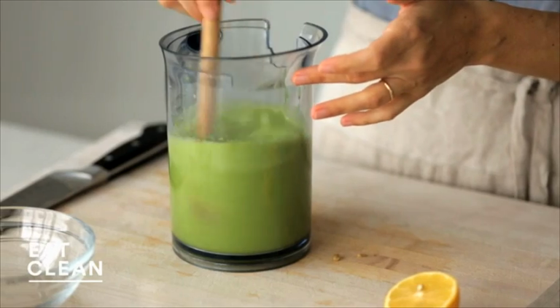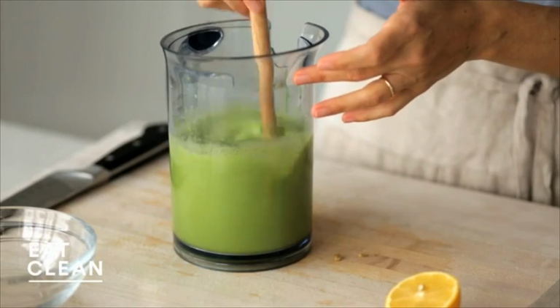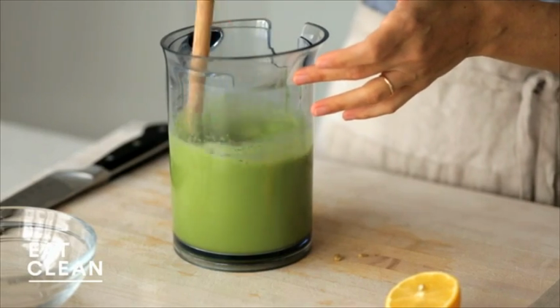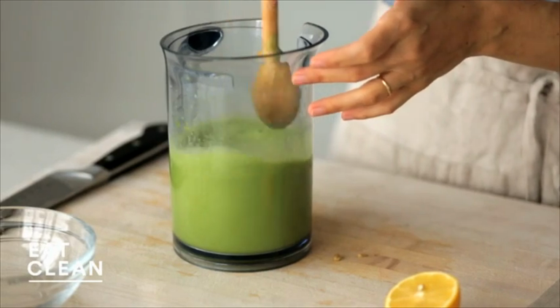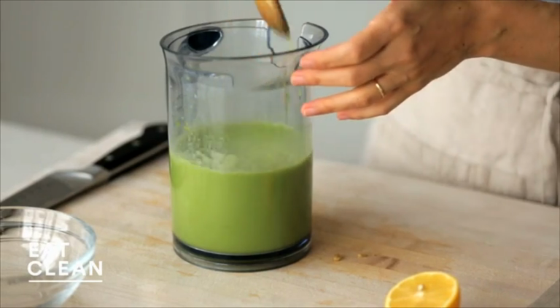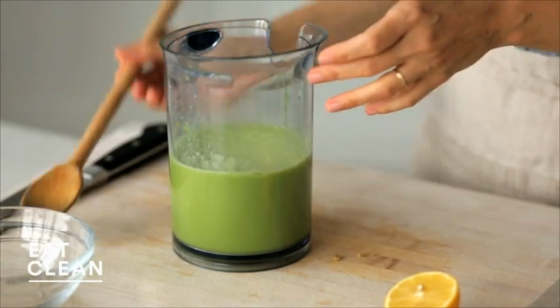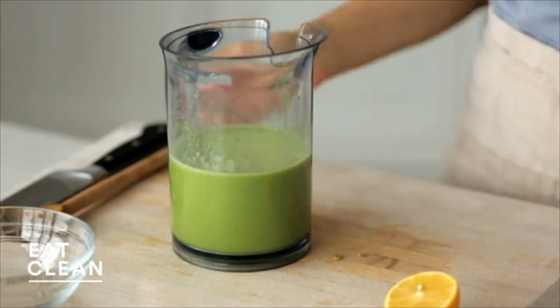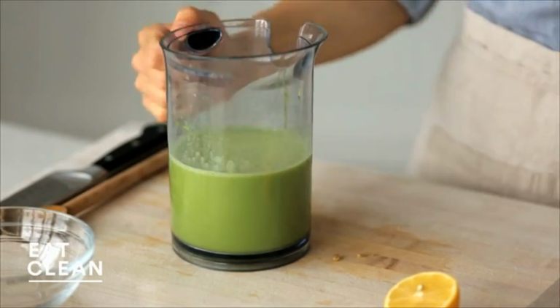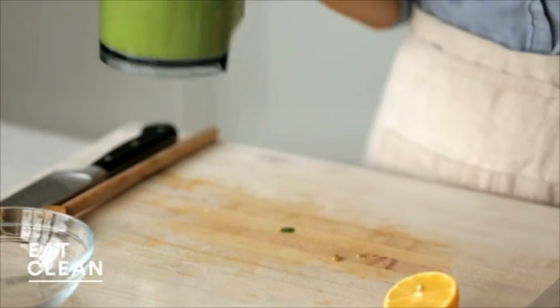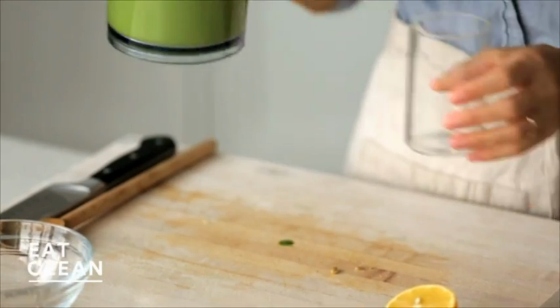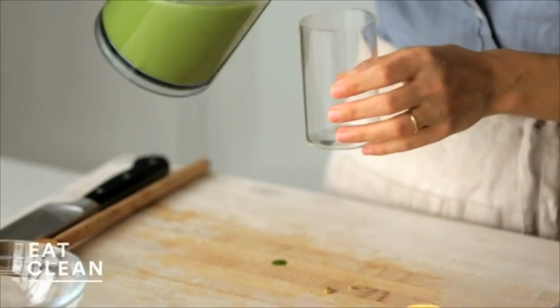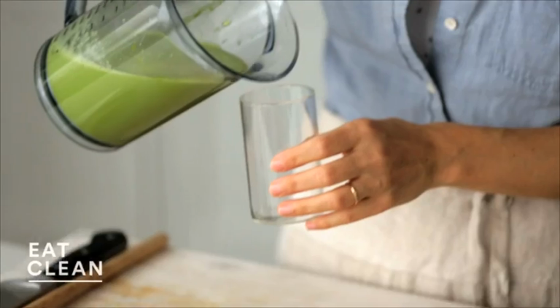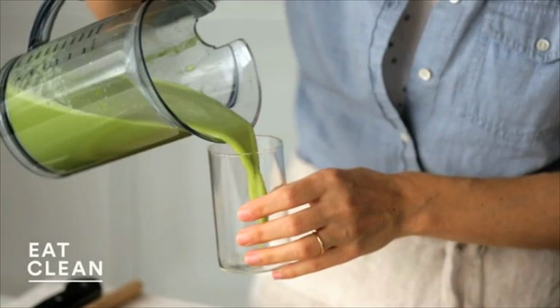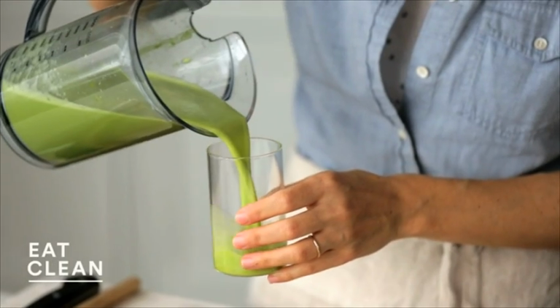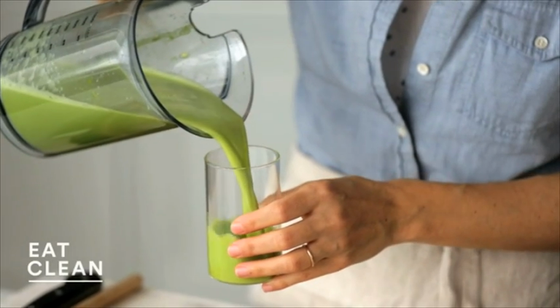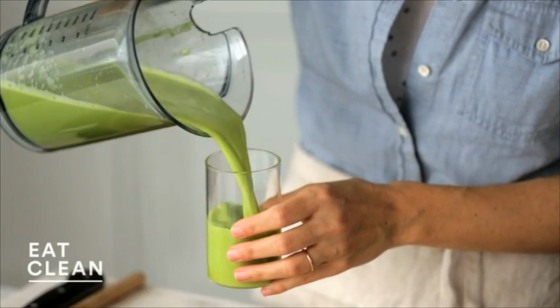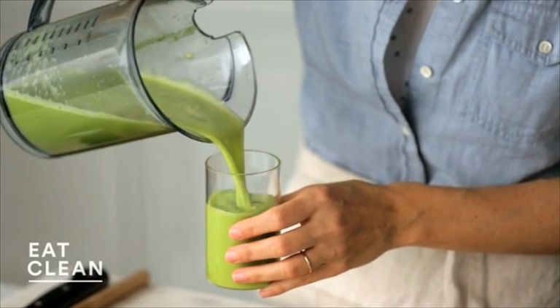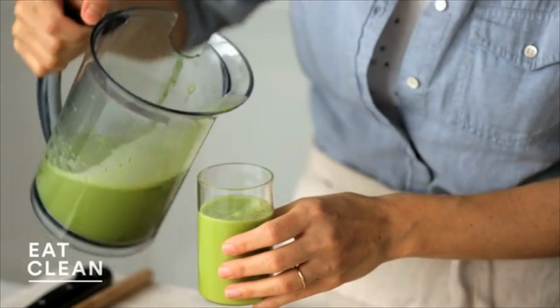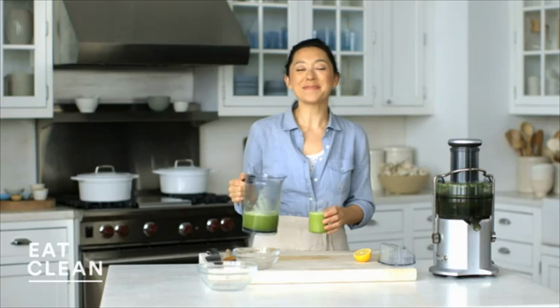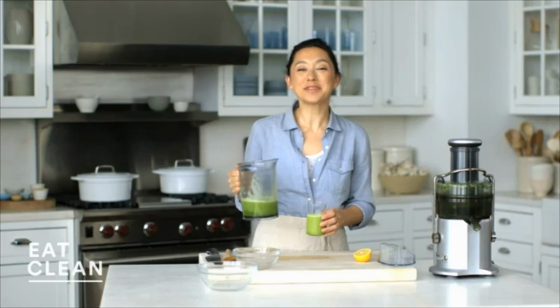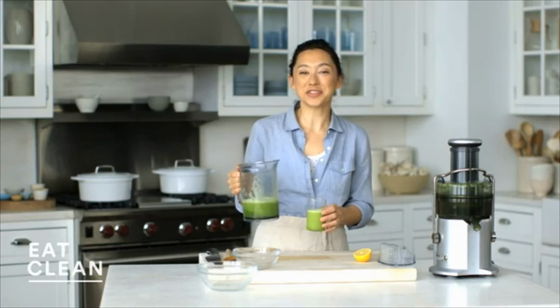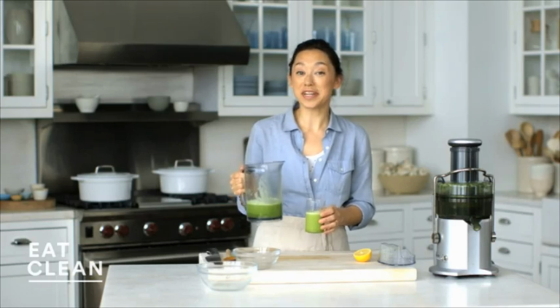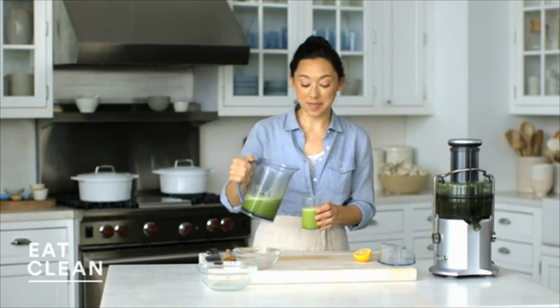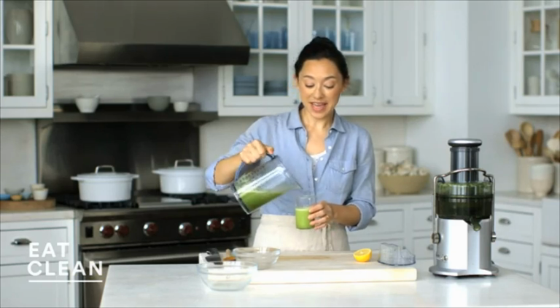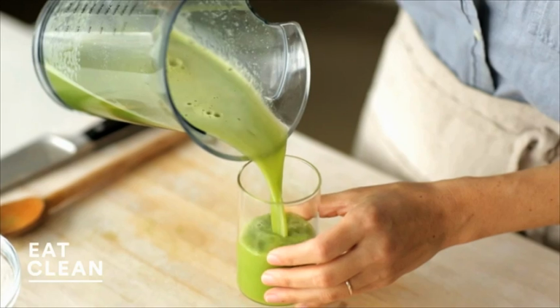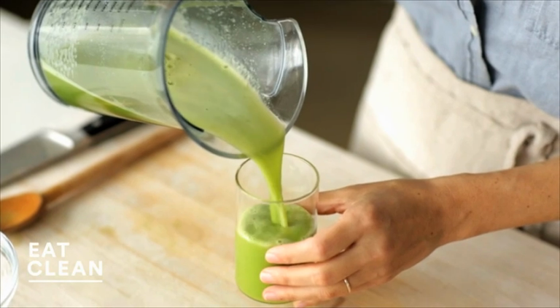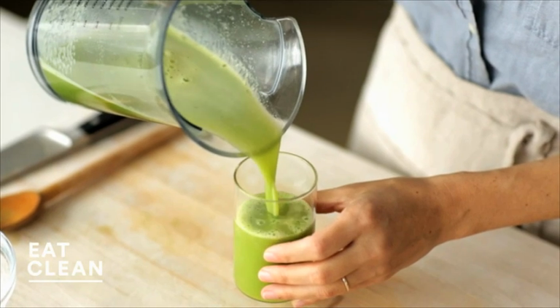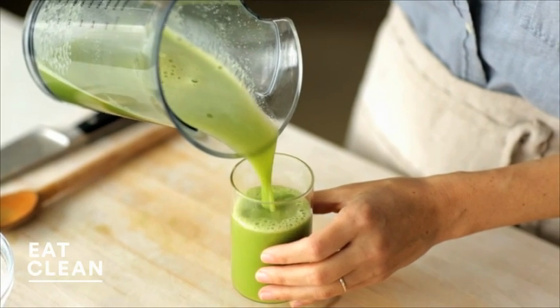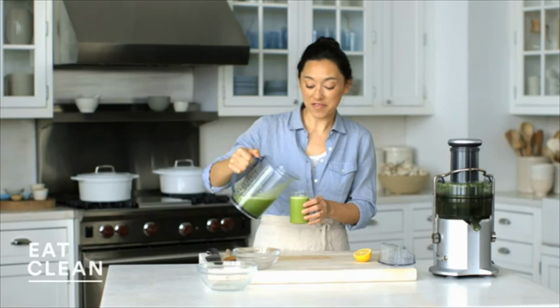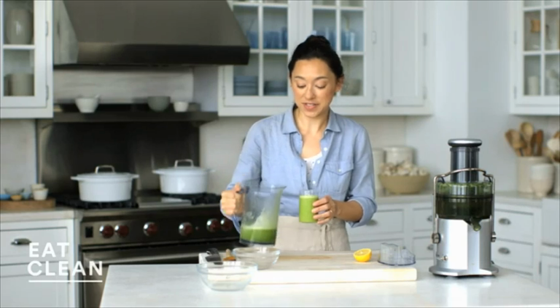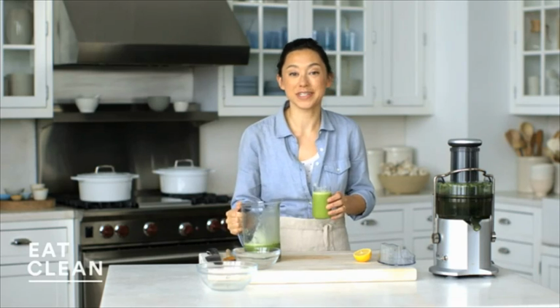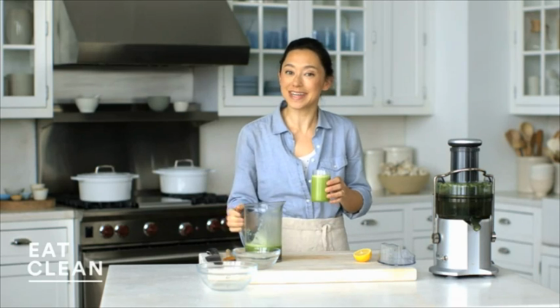Give it a stir — so frothy. The best time to drink a juice is on an empty stomach. That maximizes the body's absorption of the vitamins, nutrients, and enzymes.